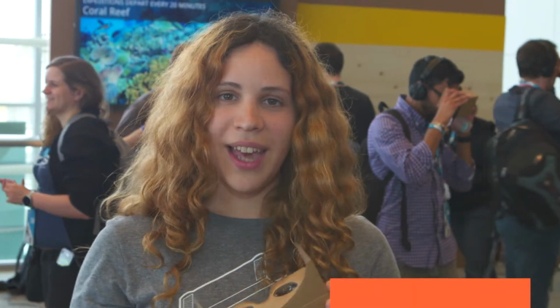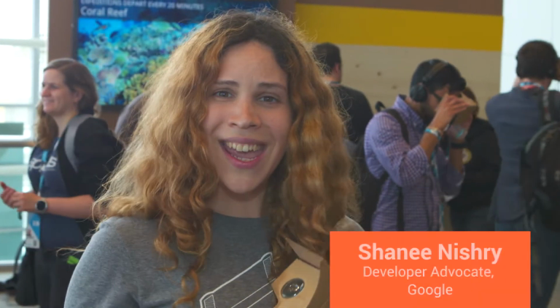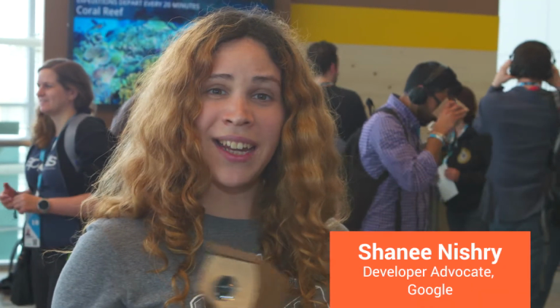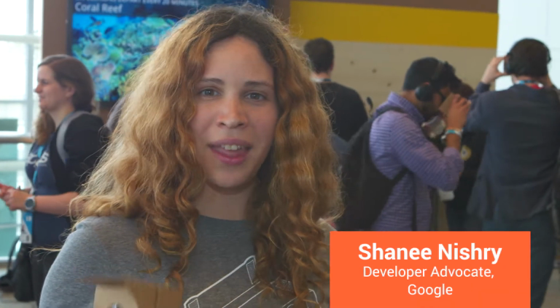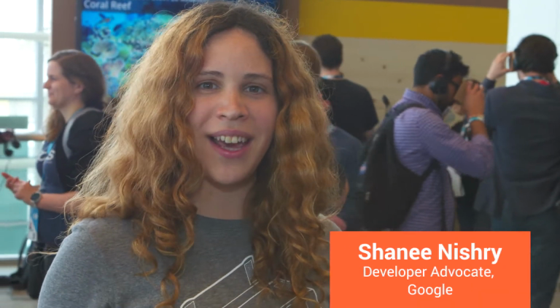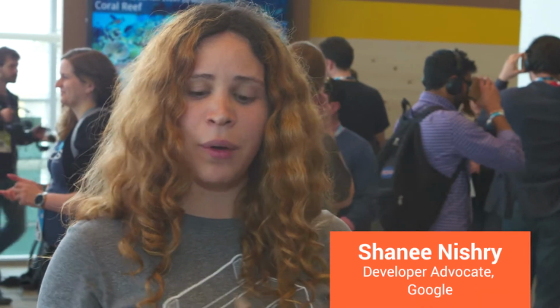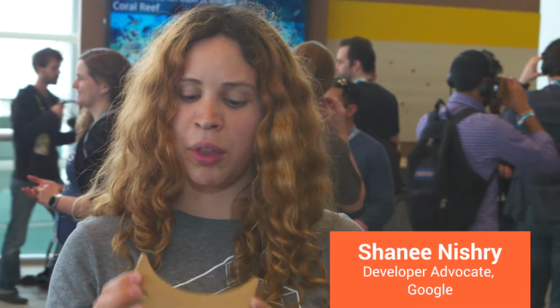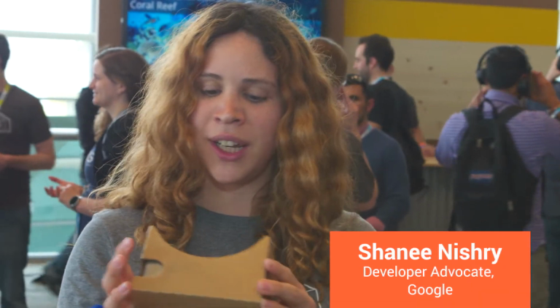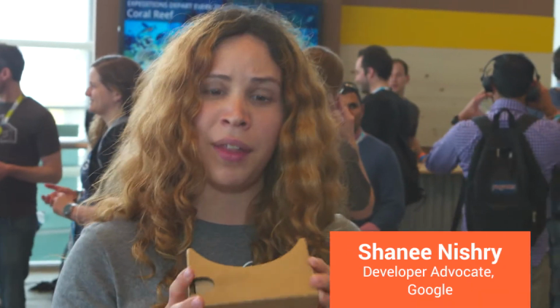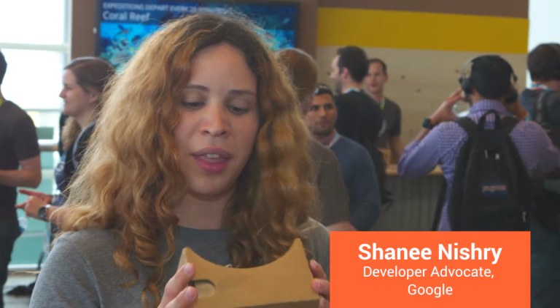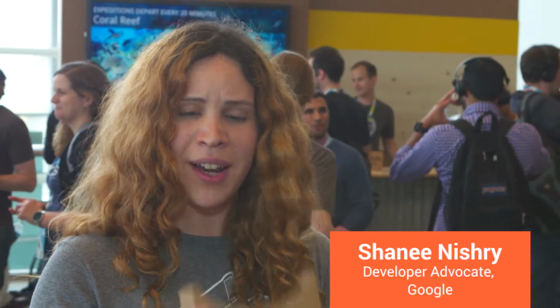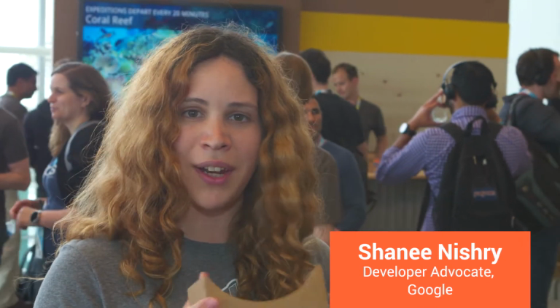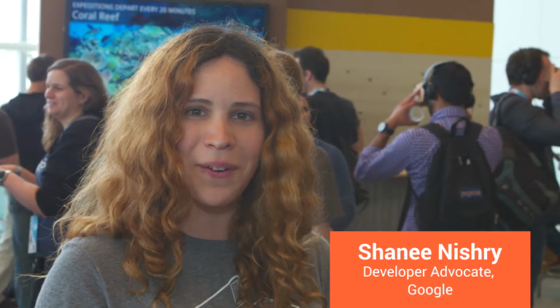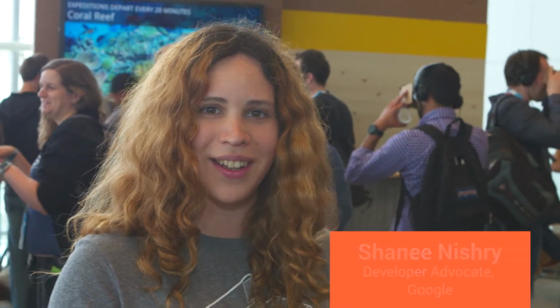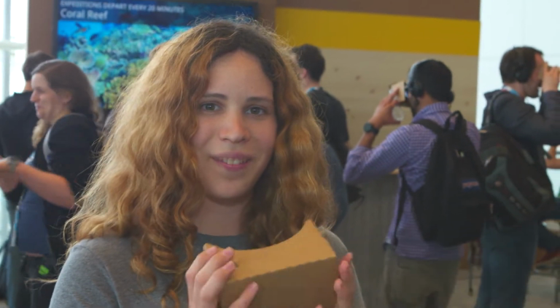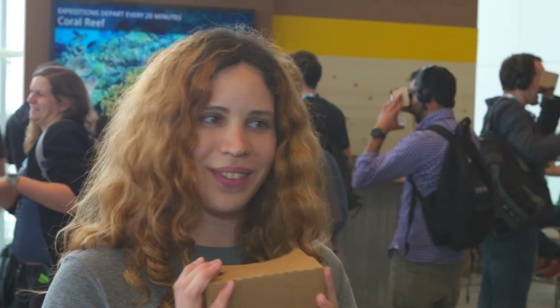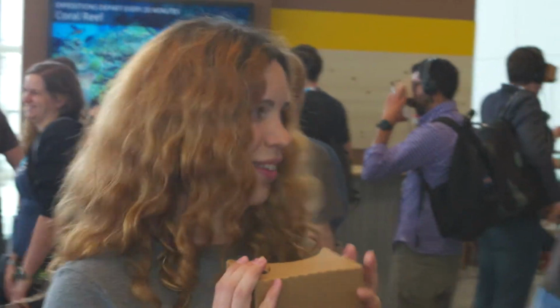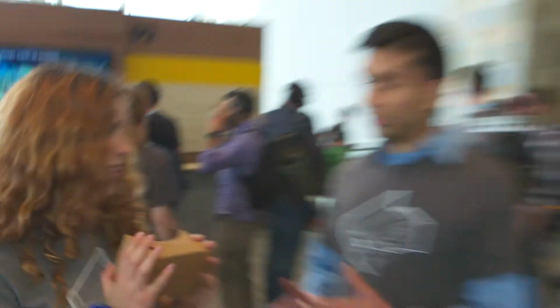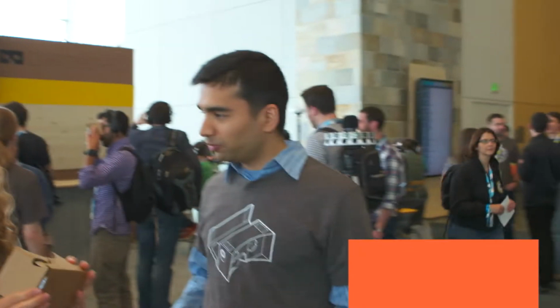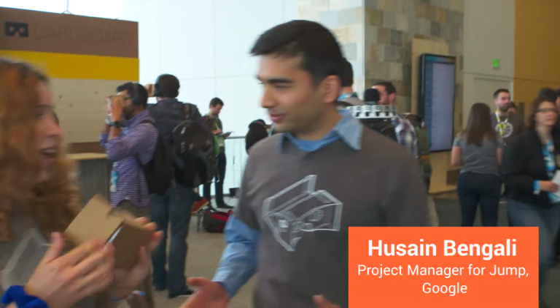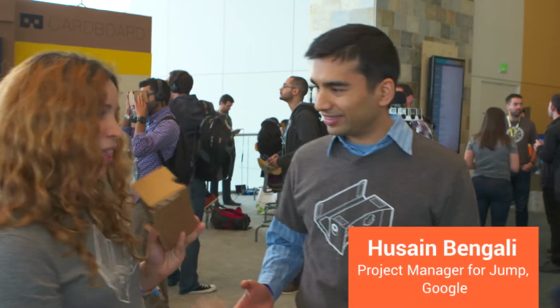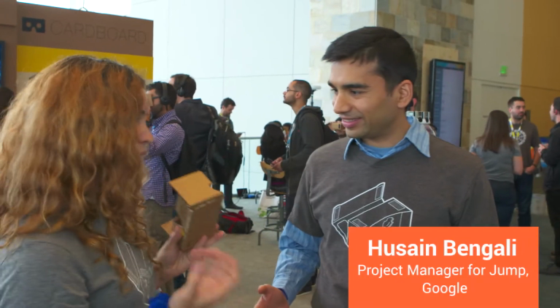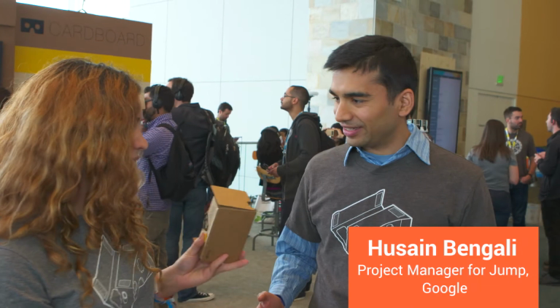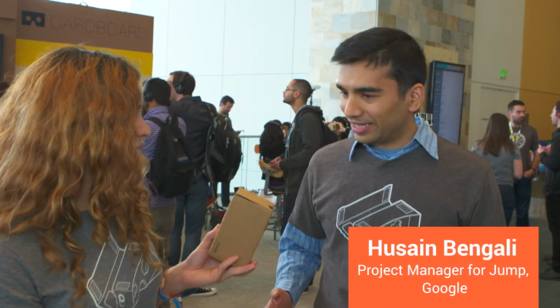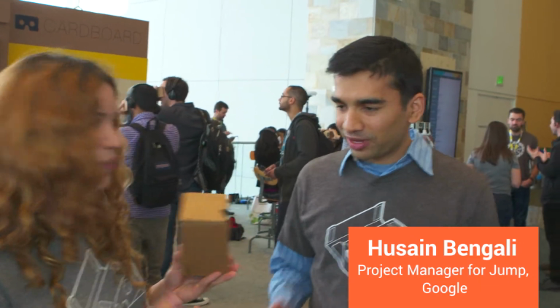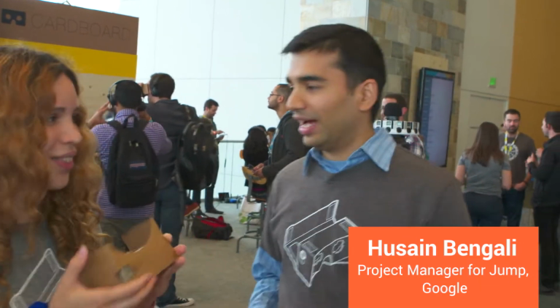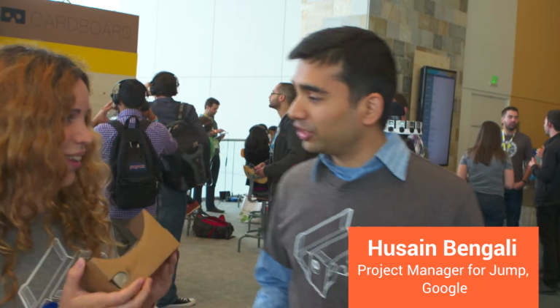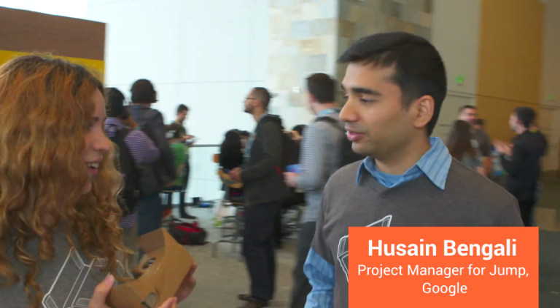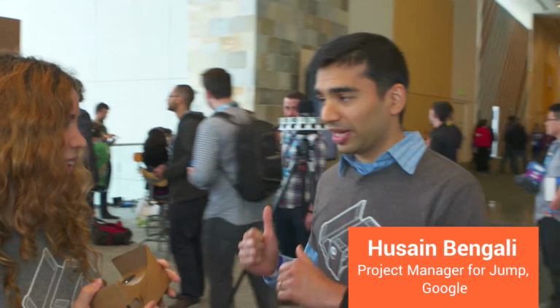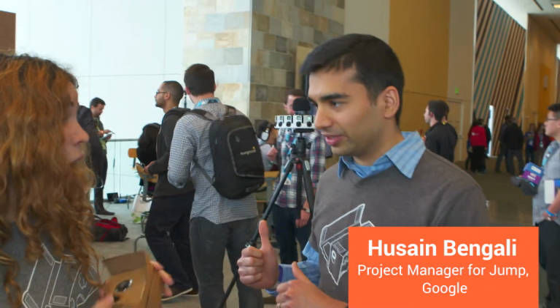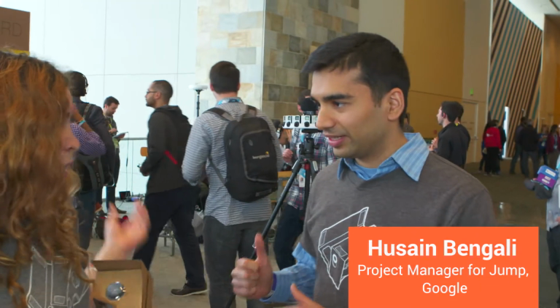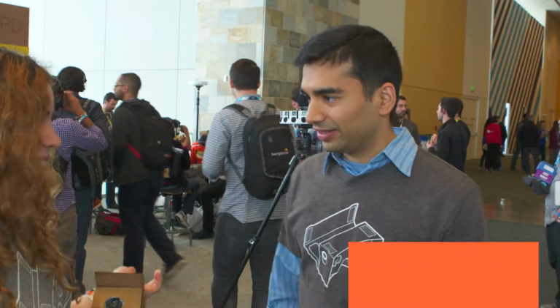Hey, I did not see you there. I was just watching 360 videos with cardboard. Did you mean you were watching a jump video? Have you checked out the jump camera? Let's go see it.